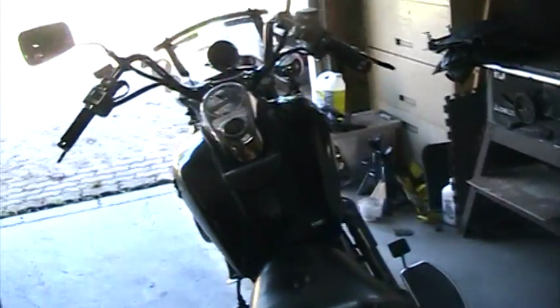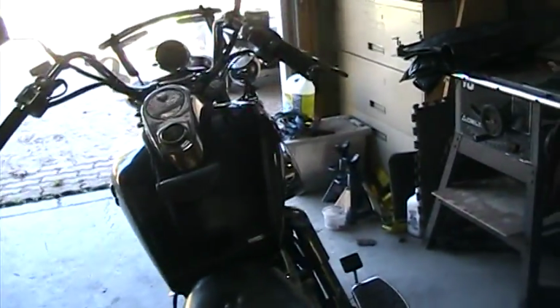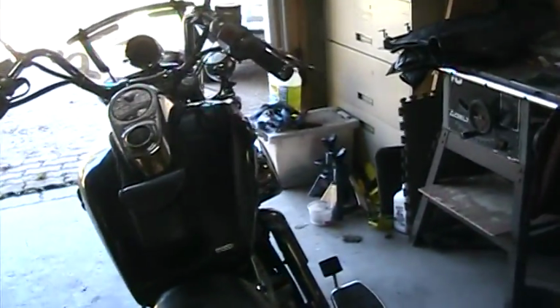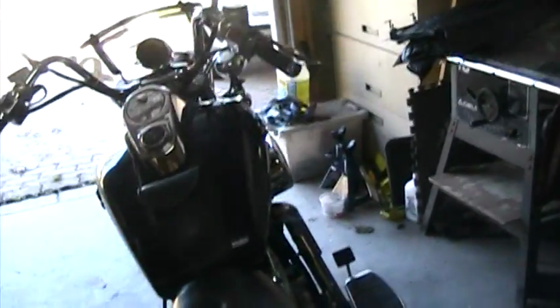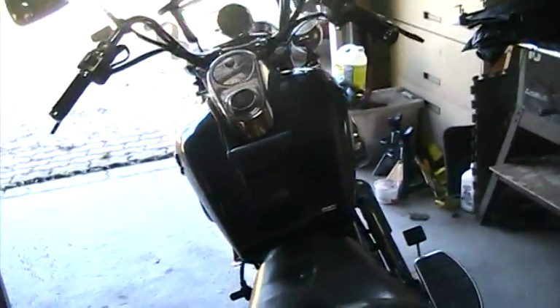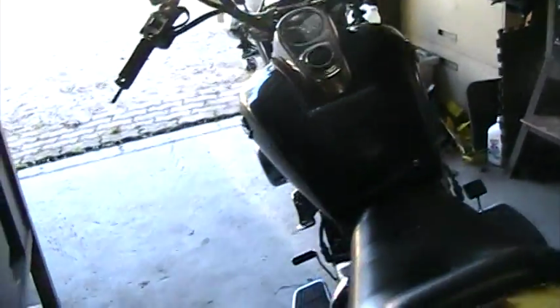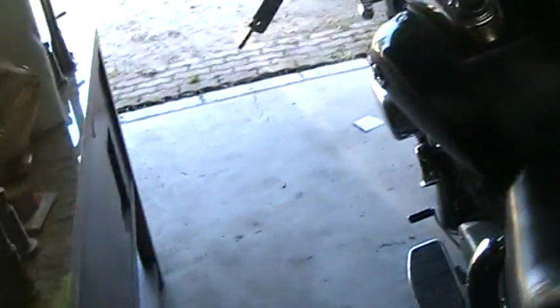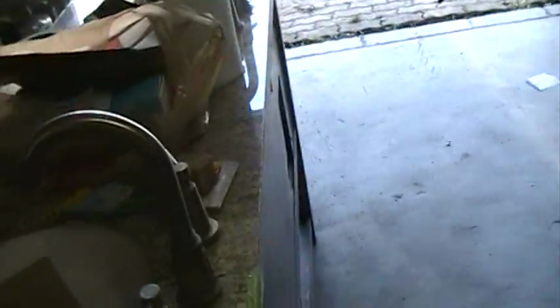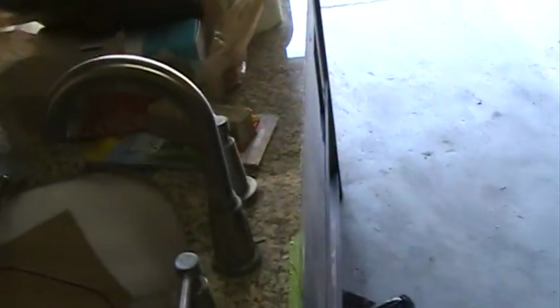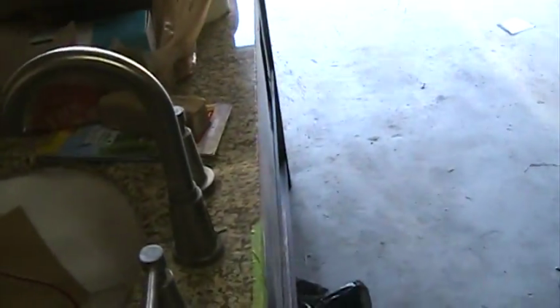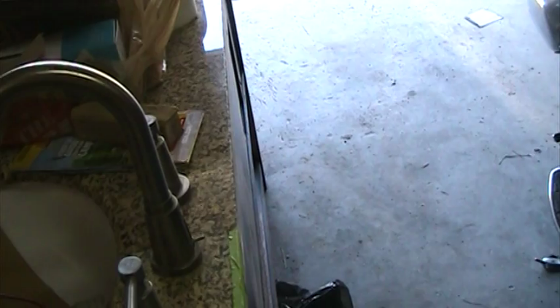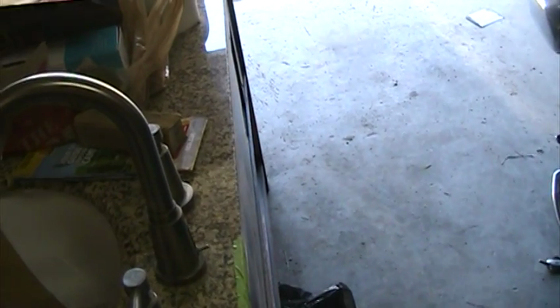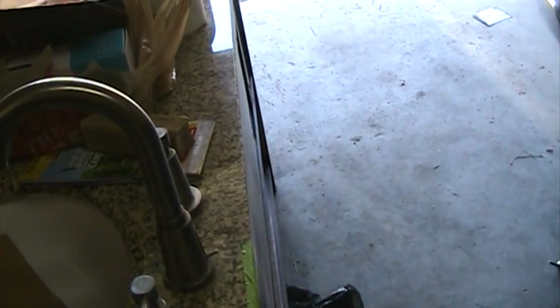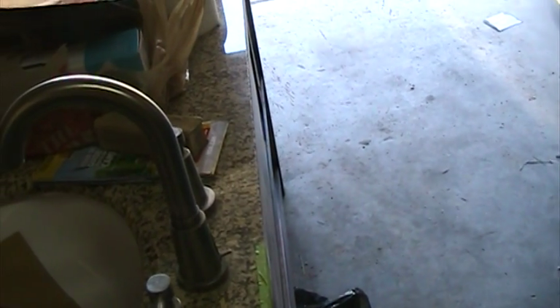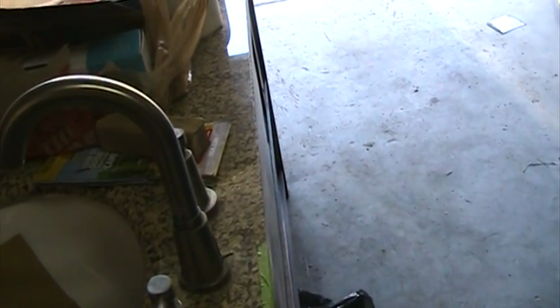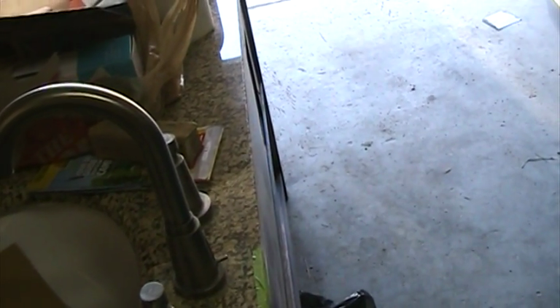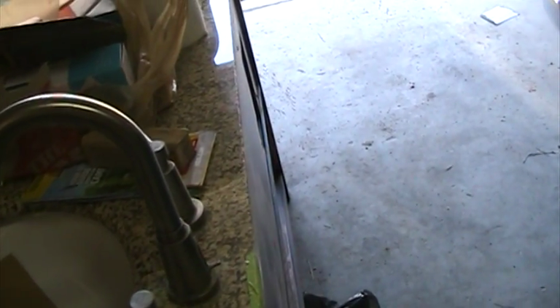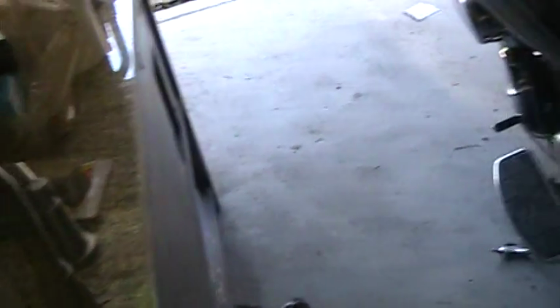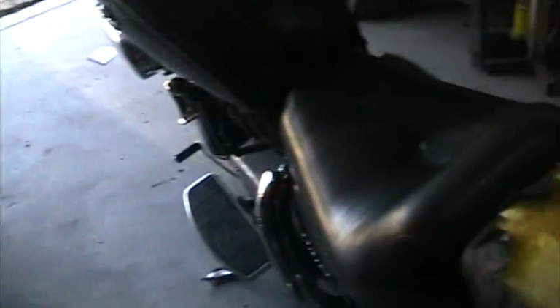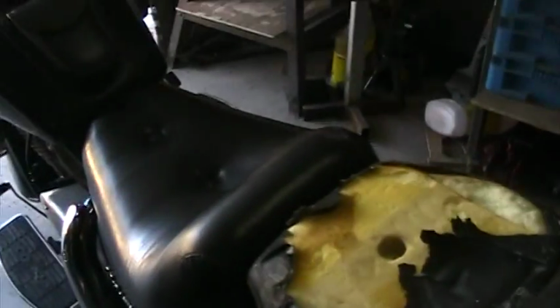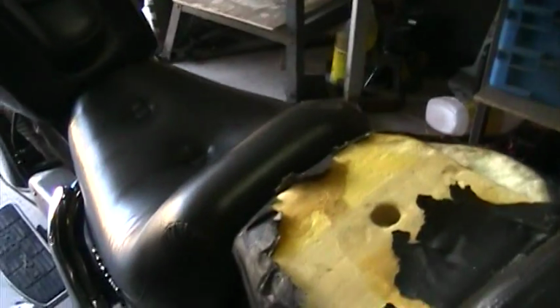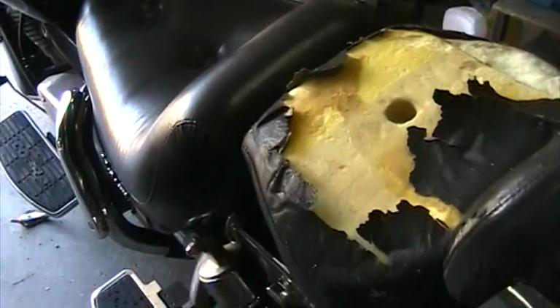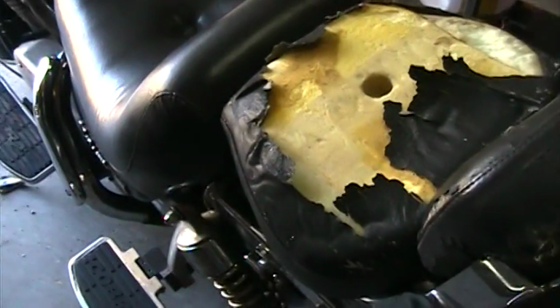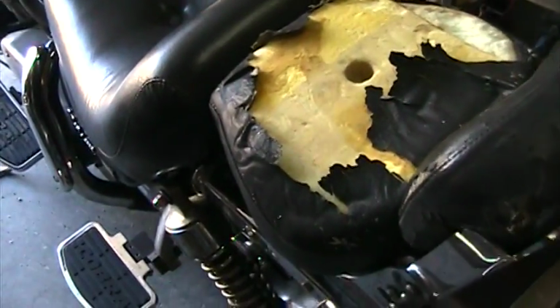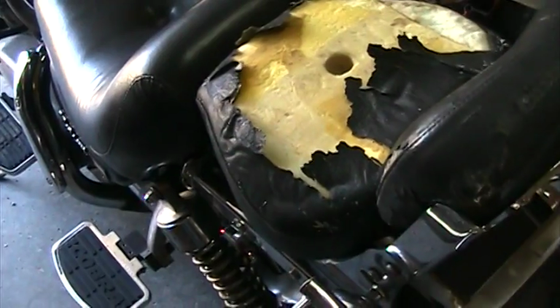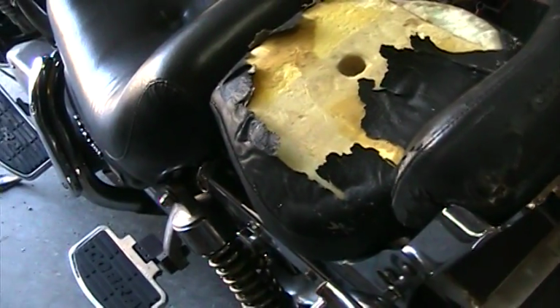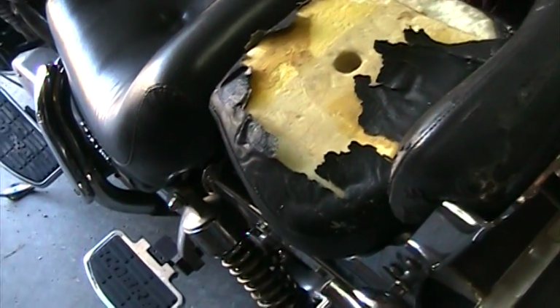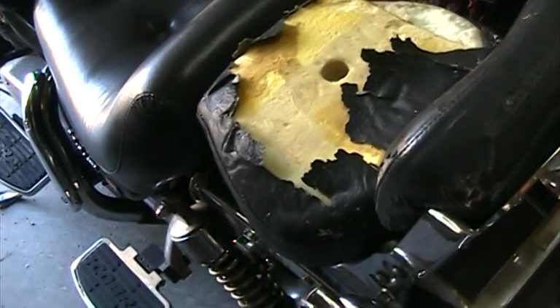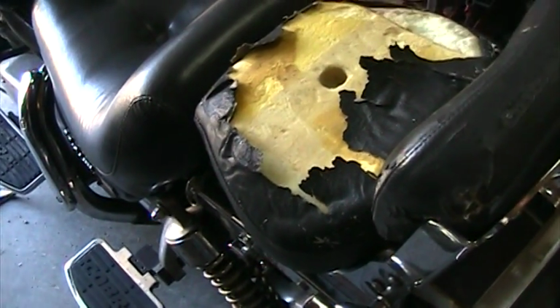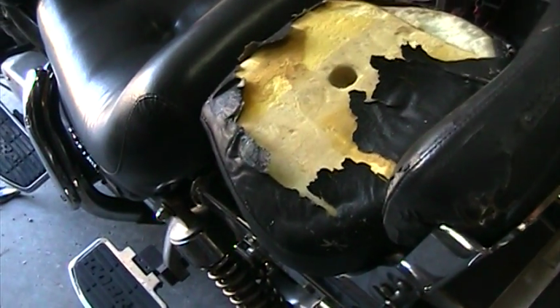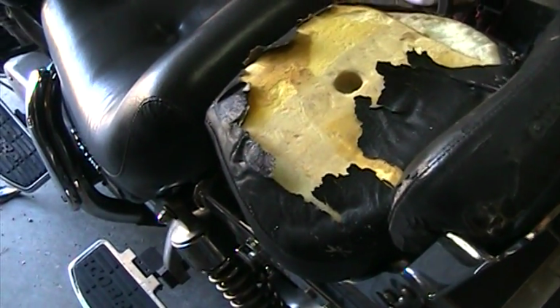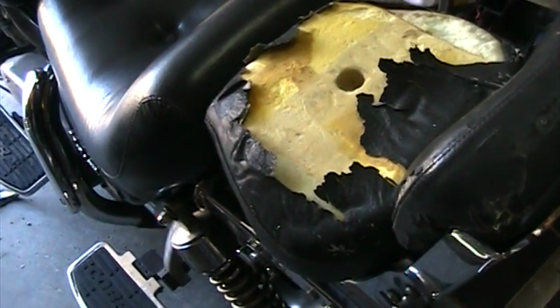Hello everybody. Today's video is a quick one — it's a very basic procedure anyway: how to remove the seats off of a 93 Kawasaki Vulcan.